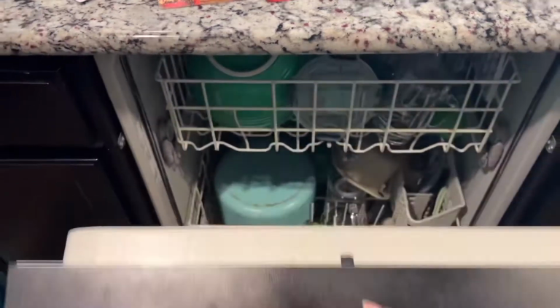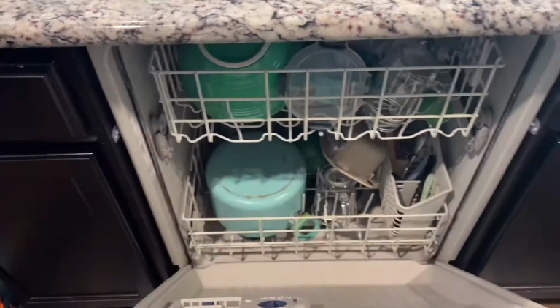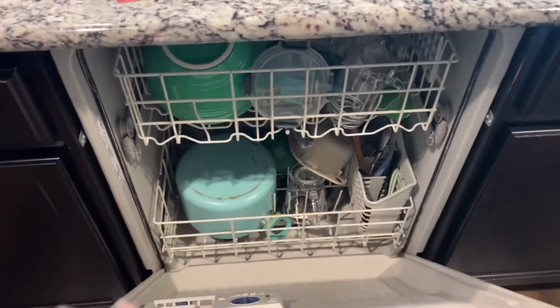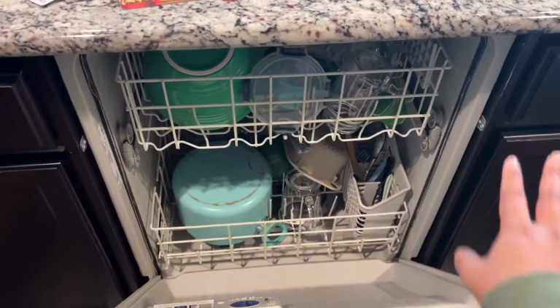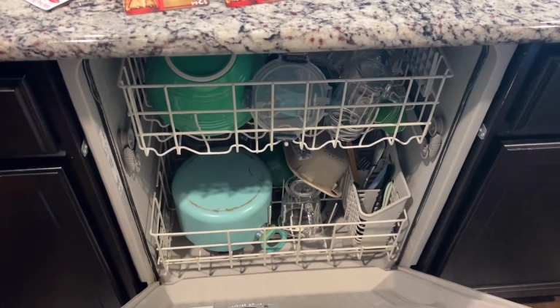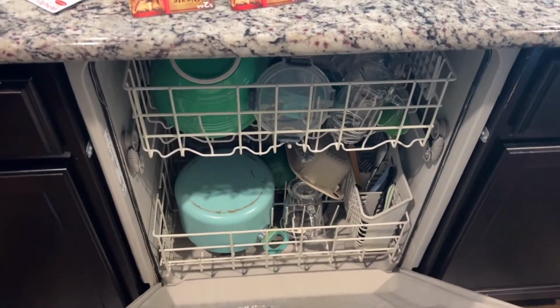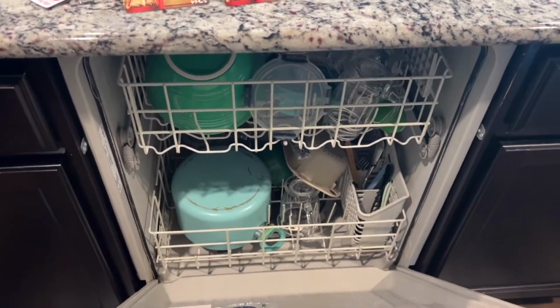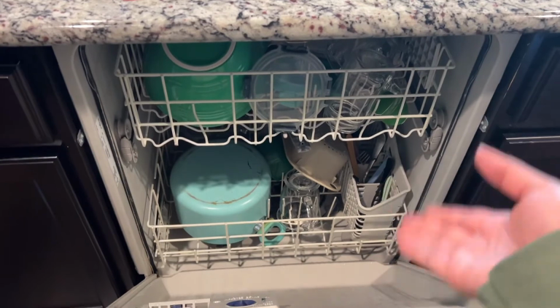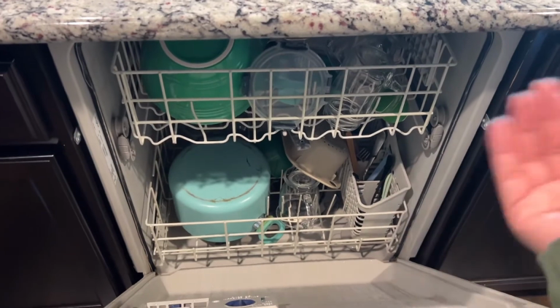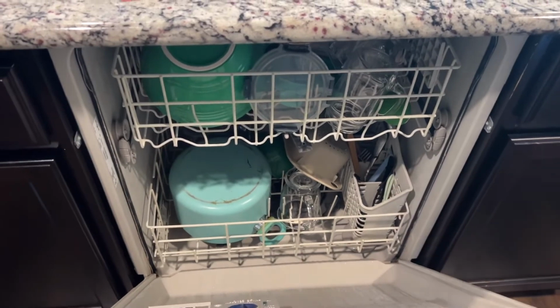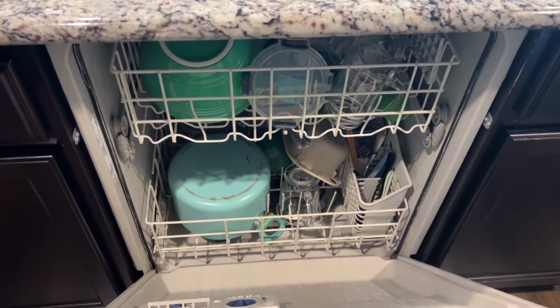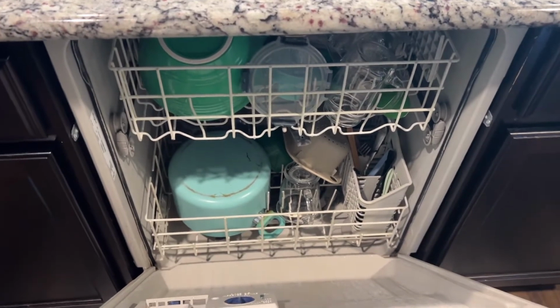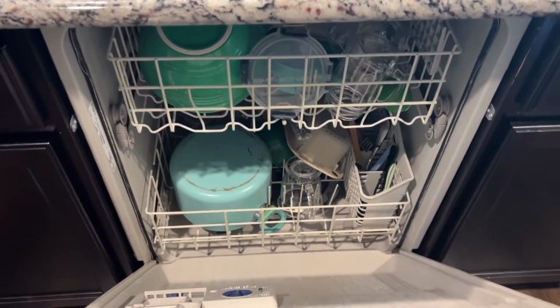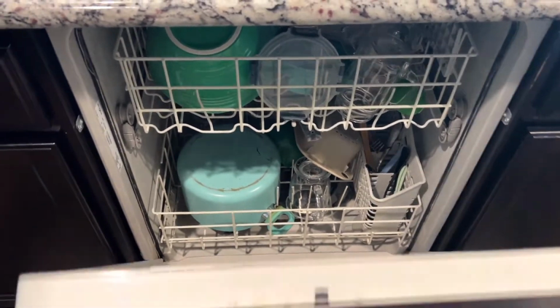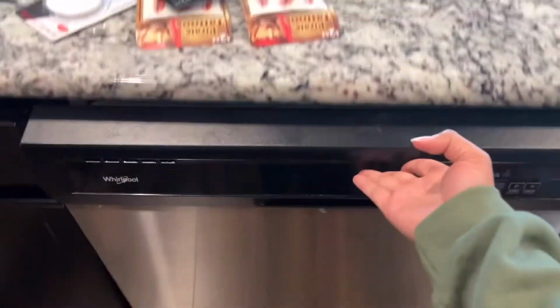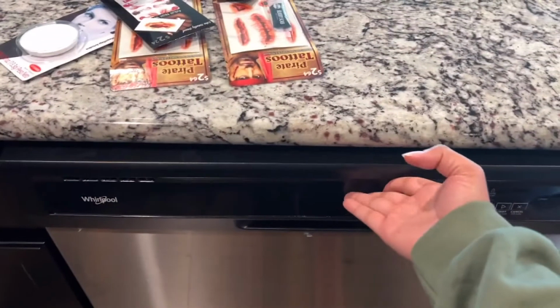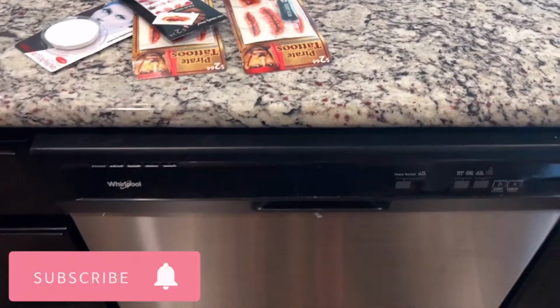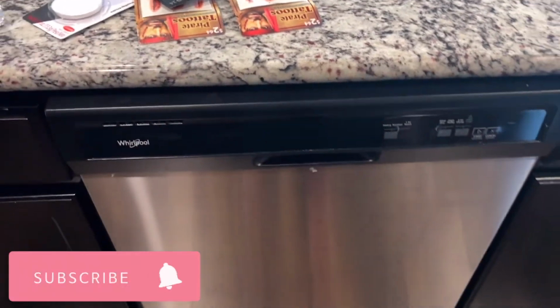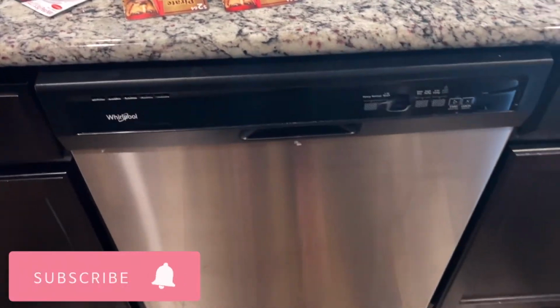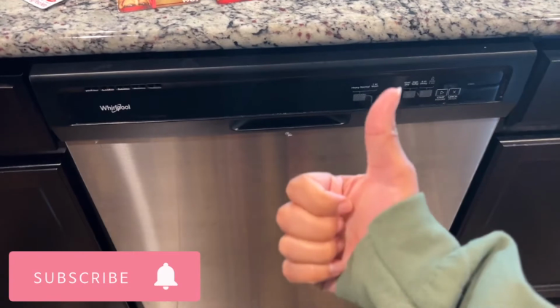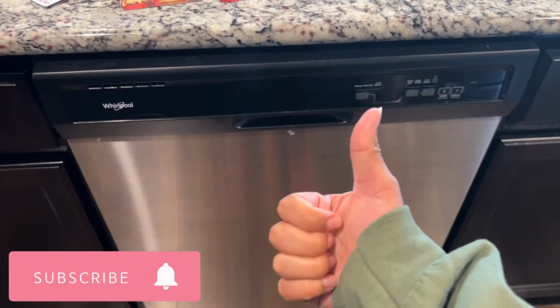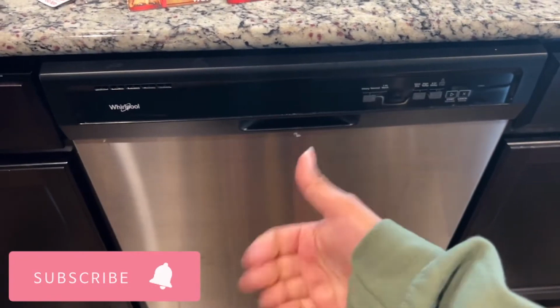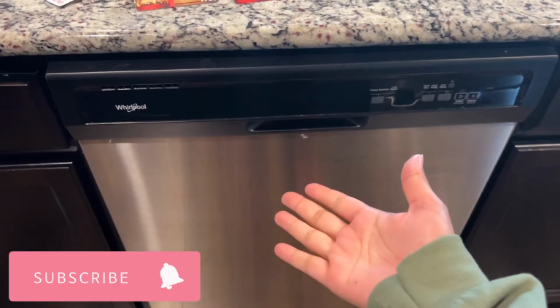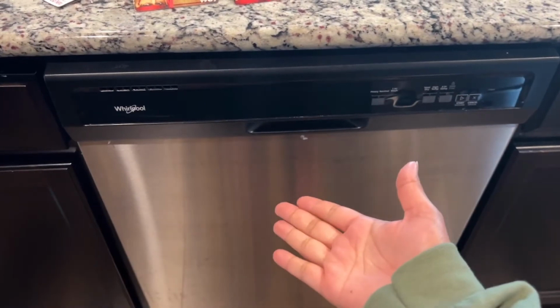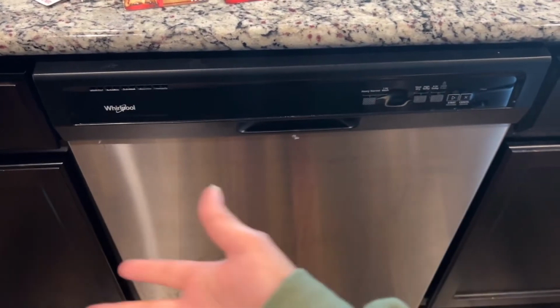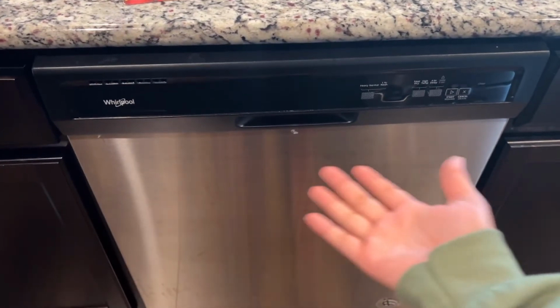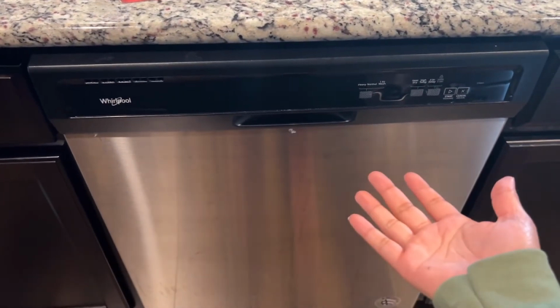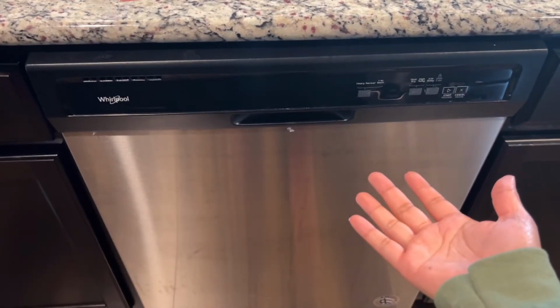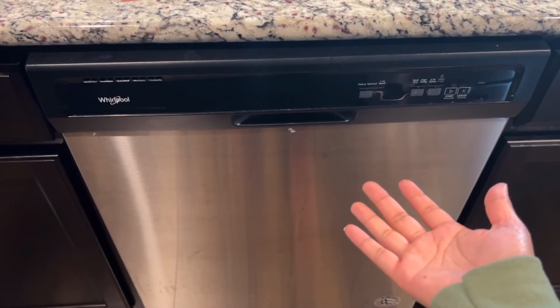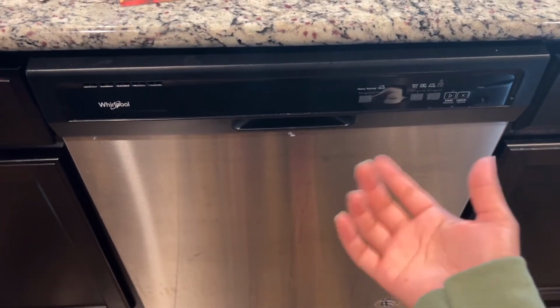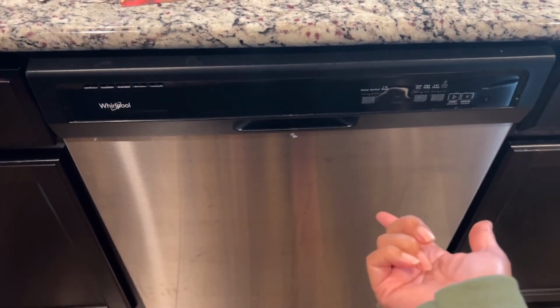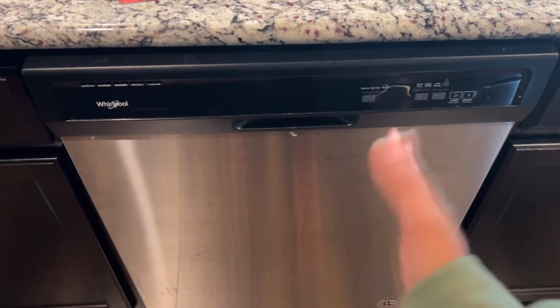Anyway, that's a long explanation for the light that says clean on the Whirlpool dishwasher. If this was helpful, give me a thumbs up and subscribe if you're new — I share how-to videos and product reviews here. See you in the next one, bye!